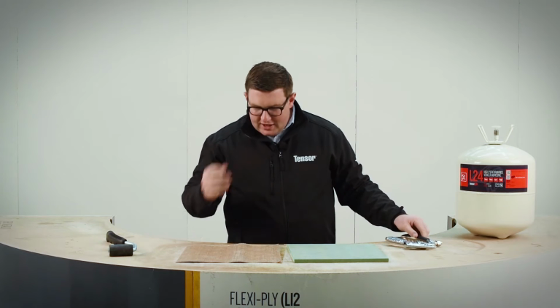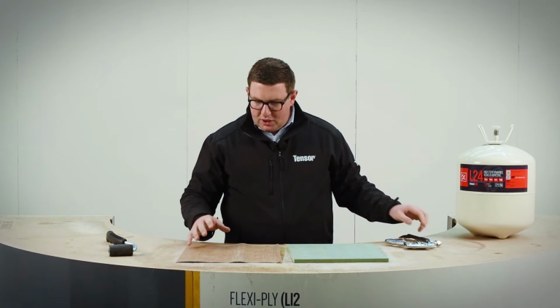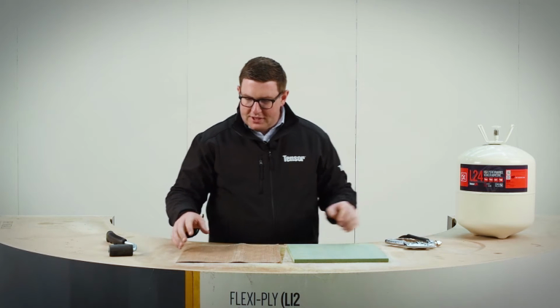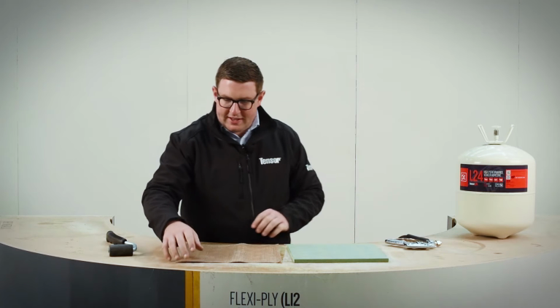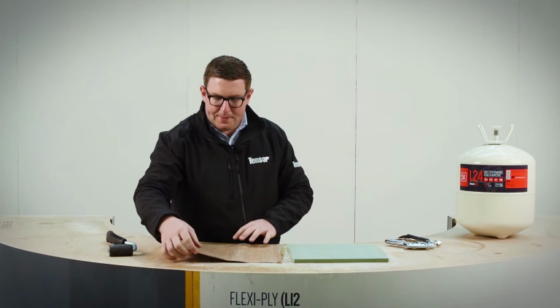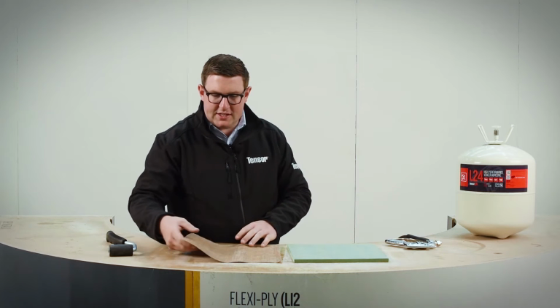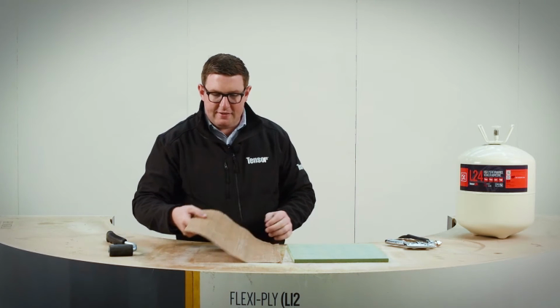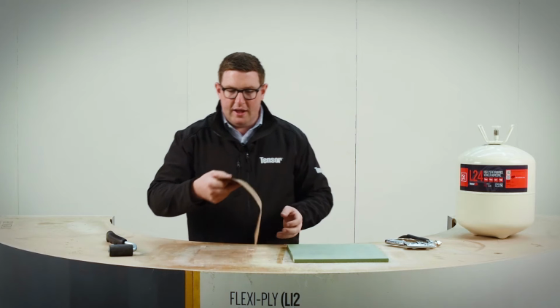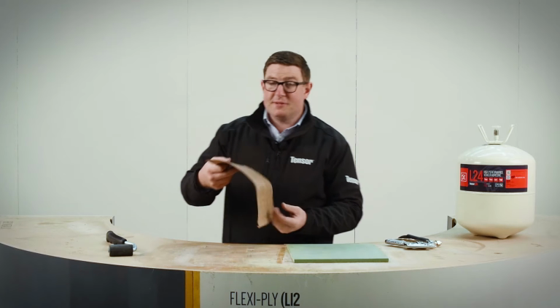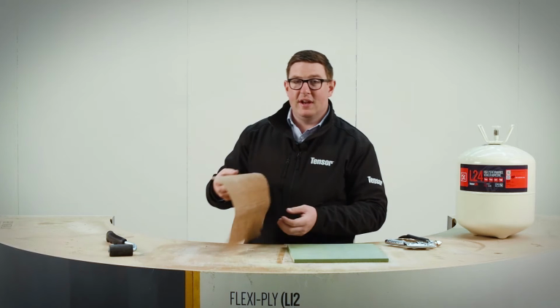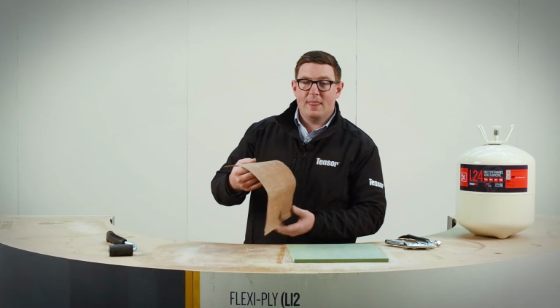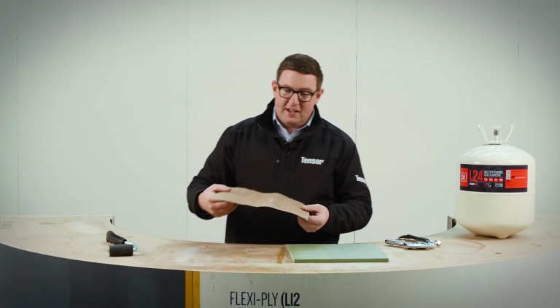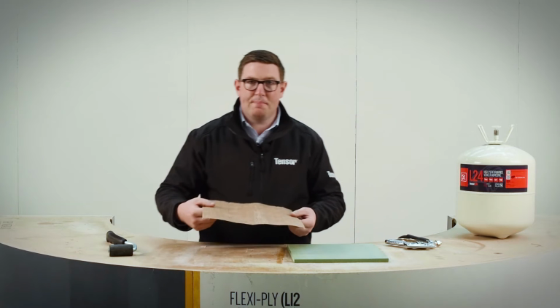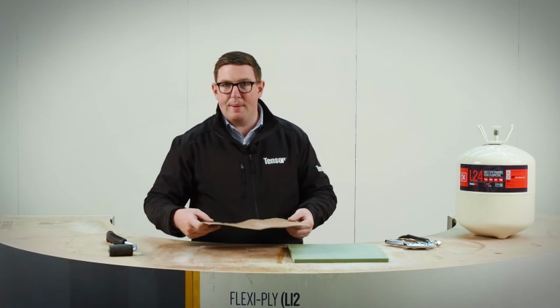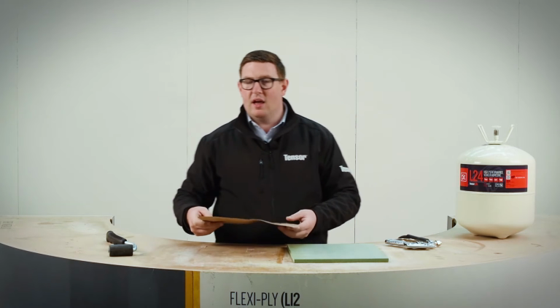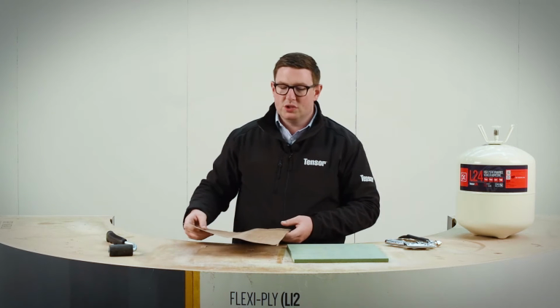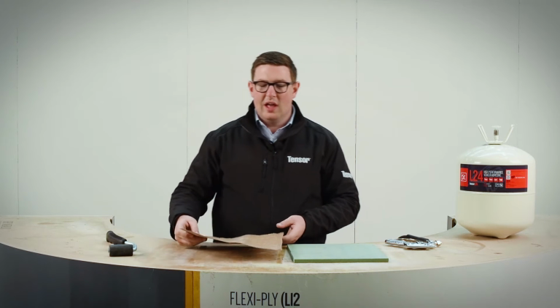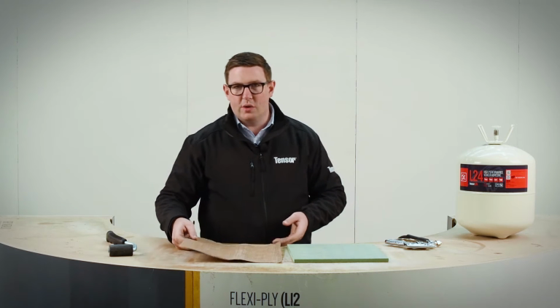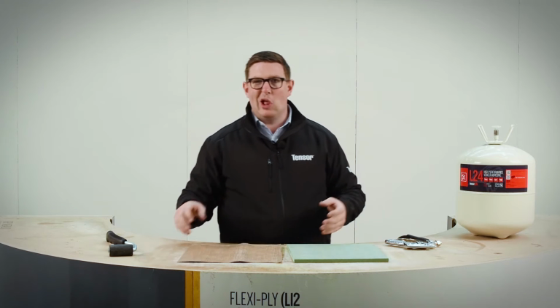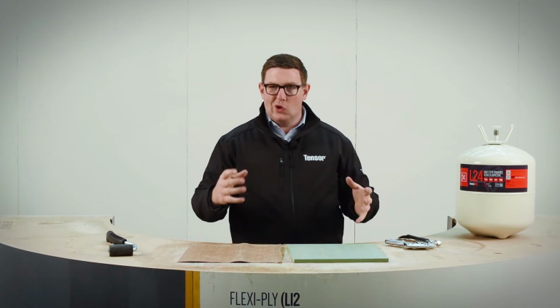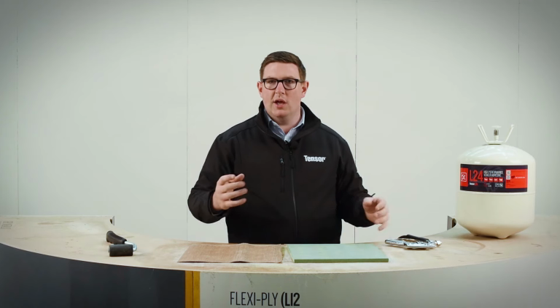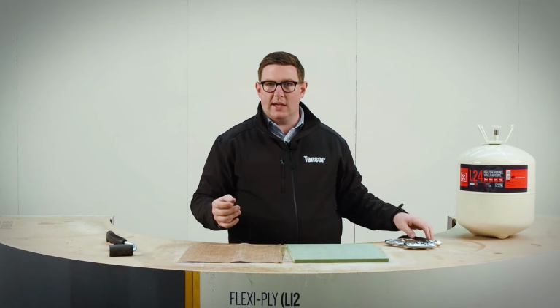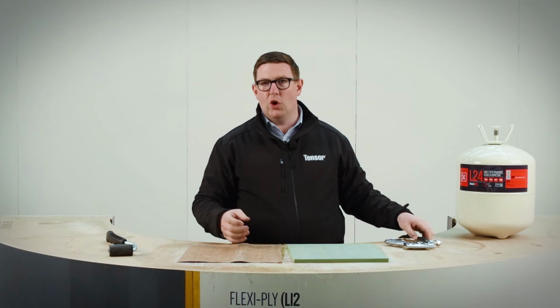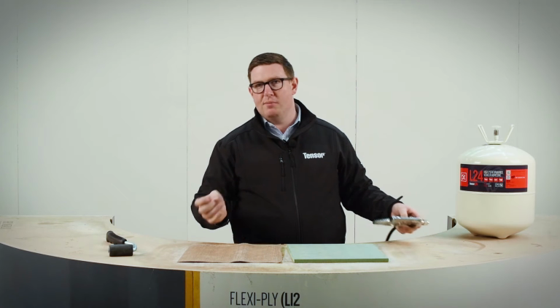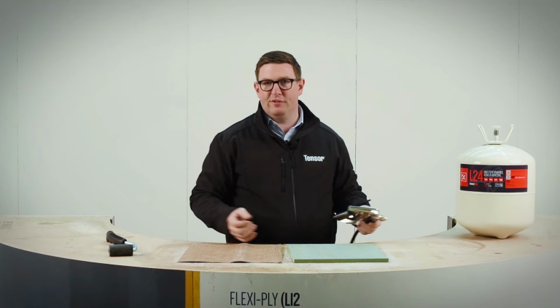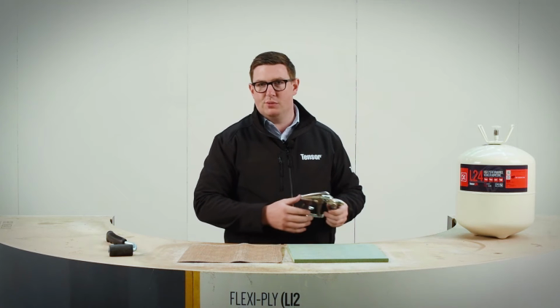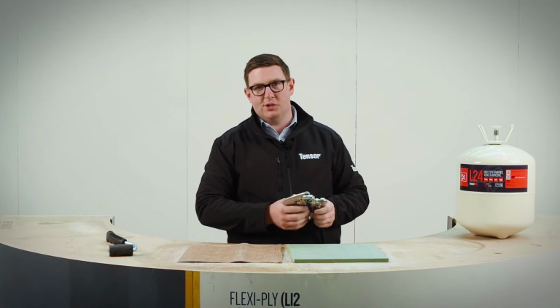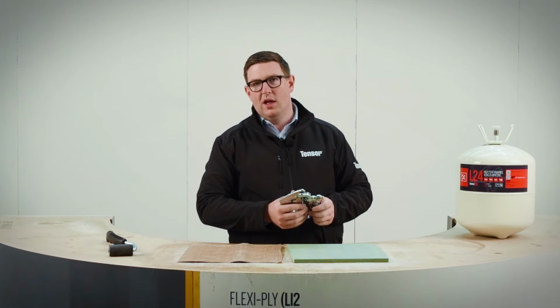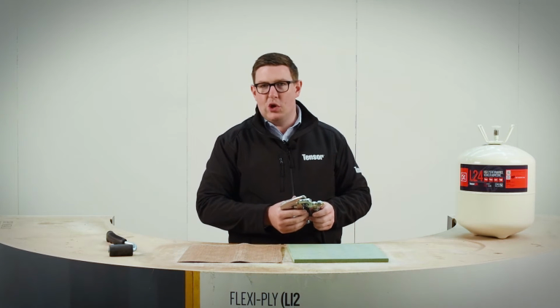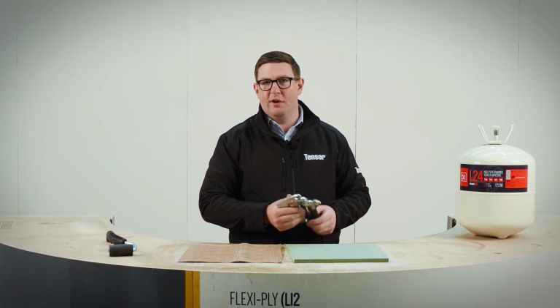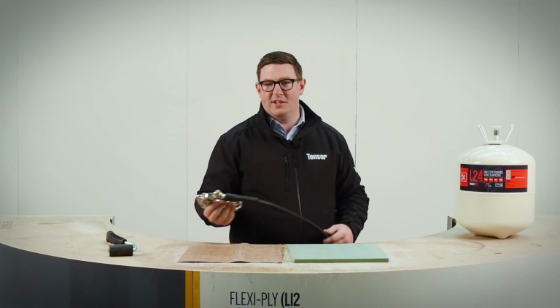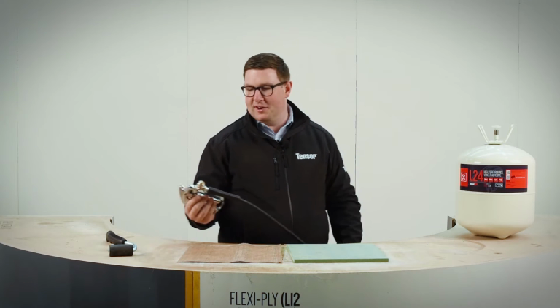So we're going to put this veneer together. This is a fleece back veneer — fleece back, paper back — and we're also doing some long-term testing on unbacked veneer as well, because we're hugely confident with this material.